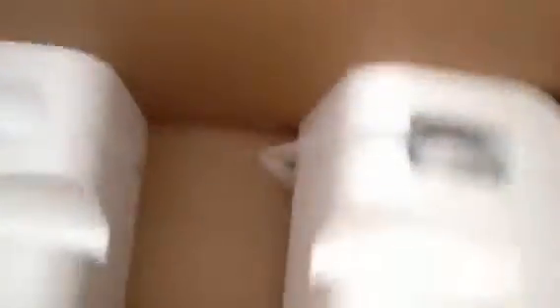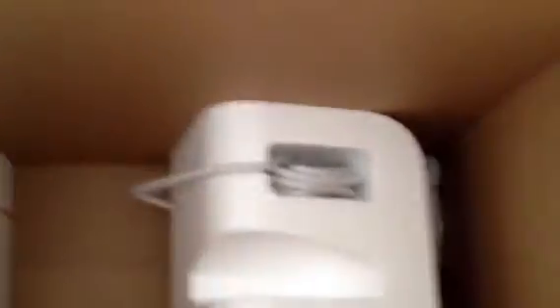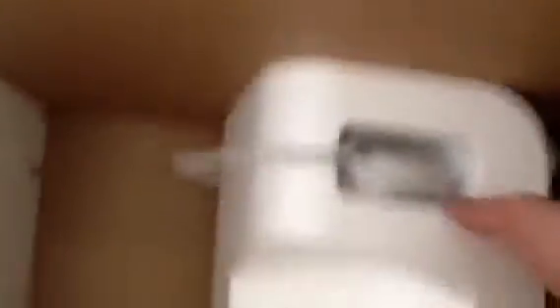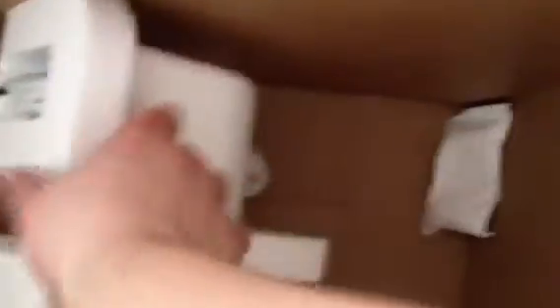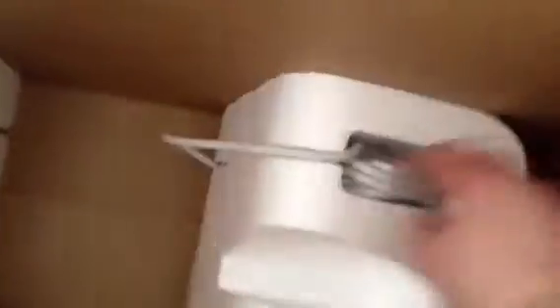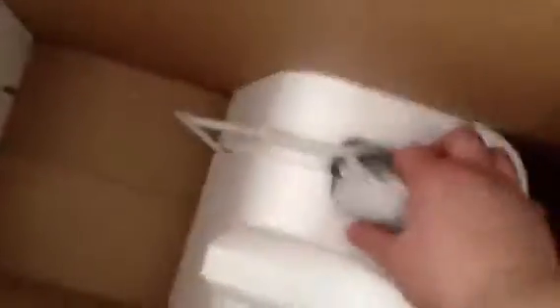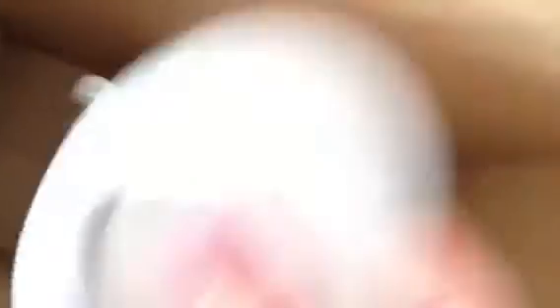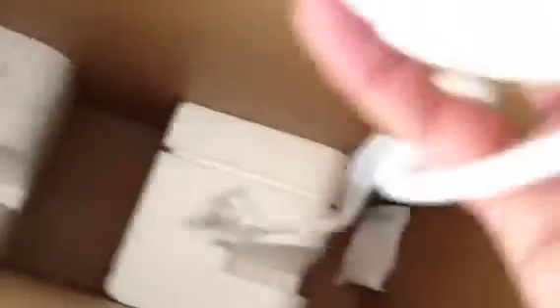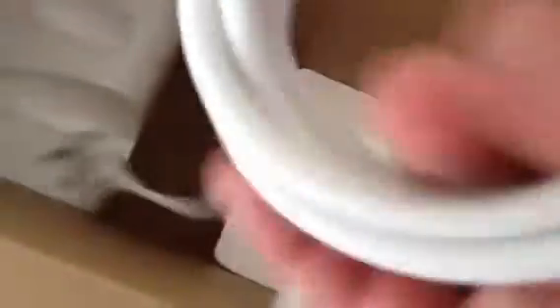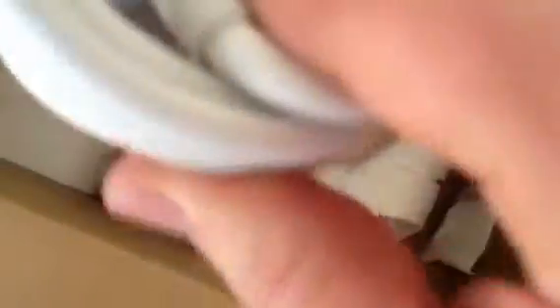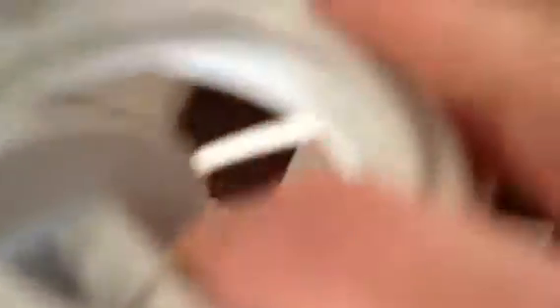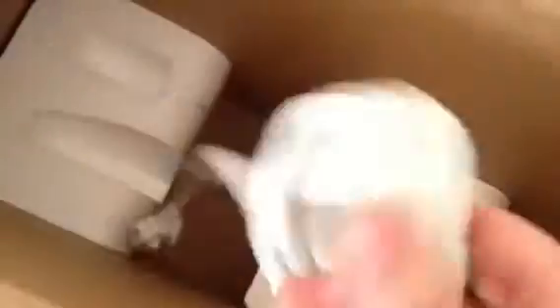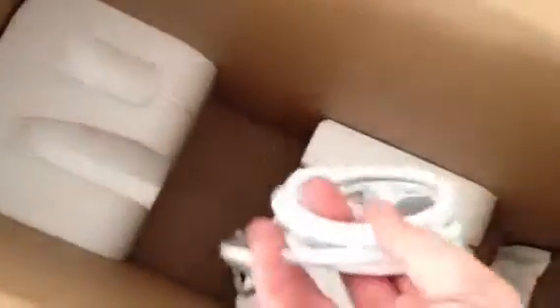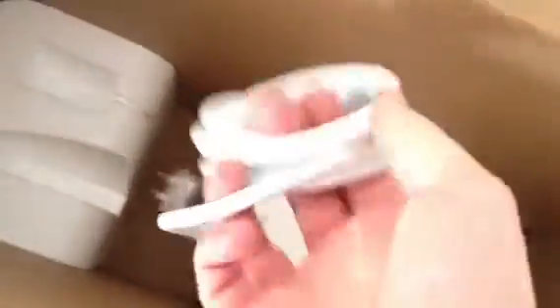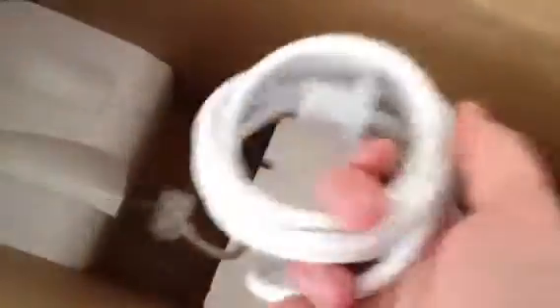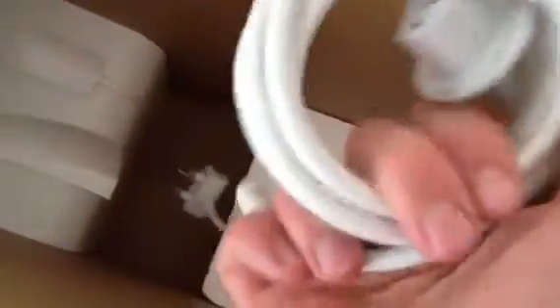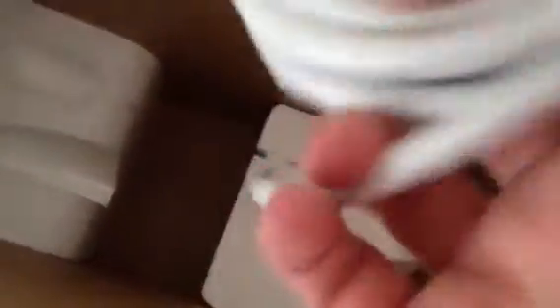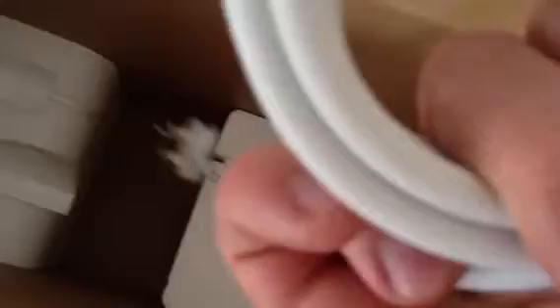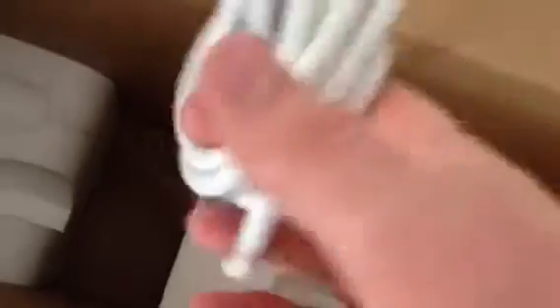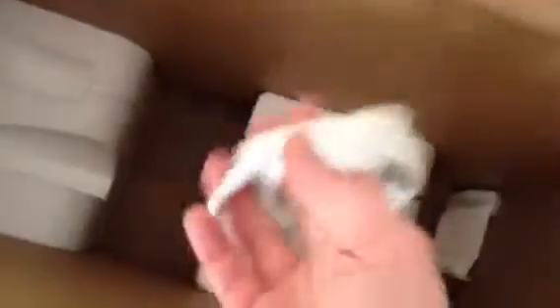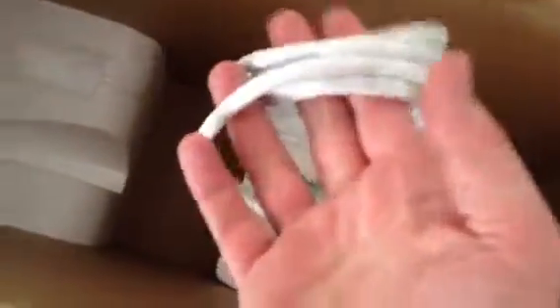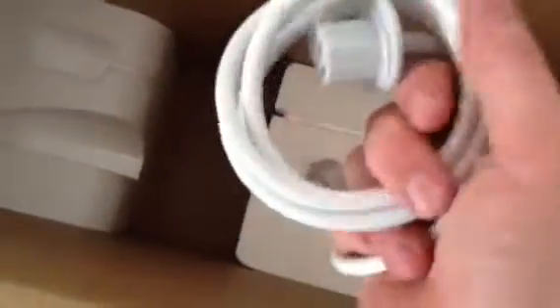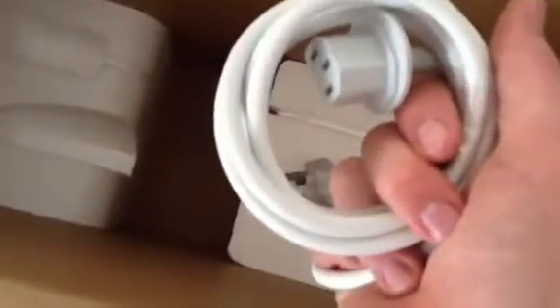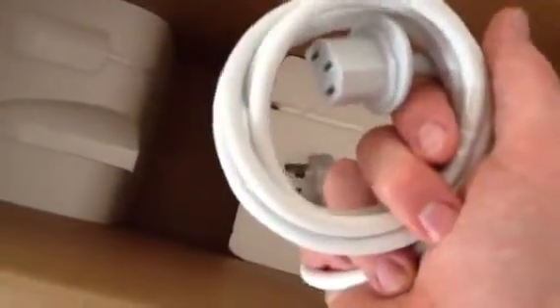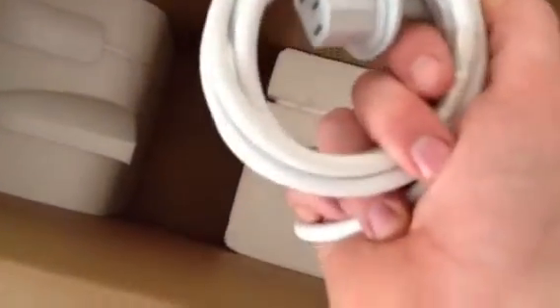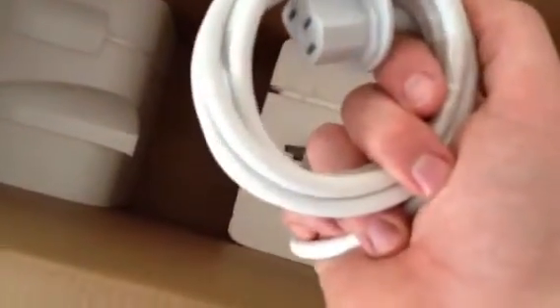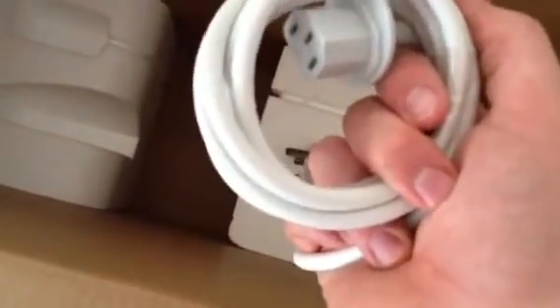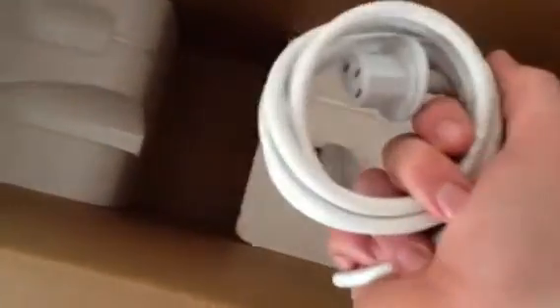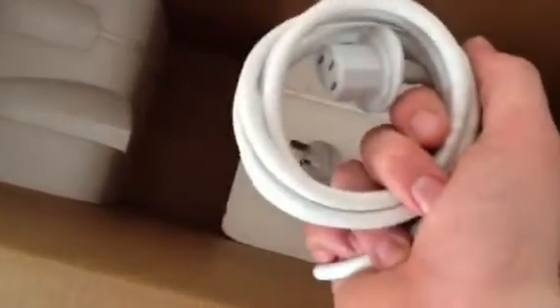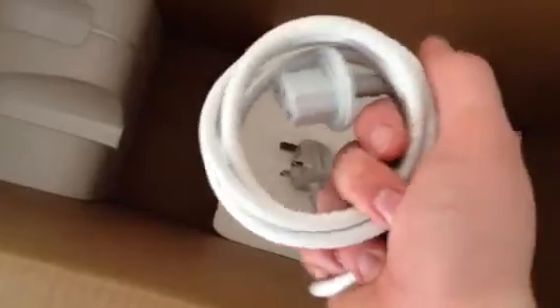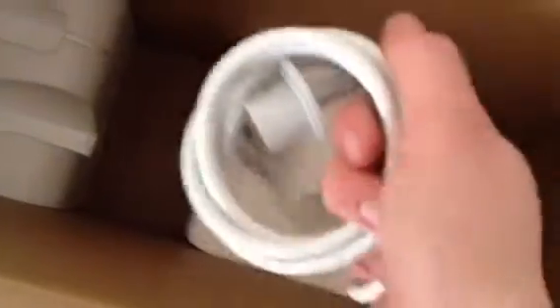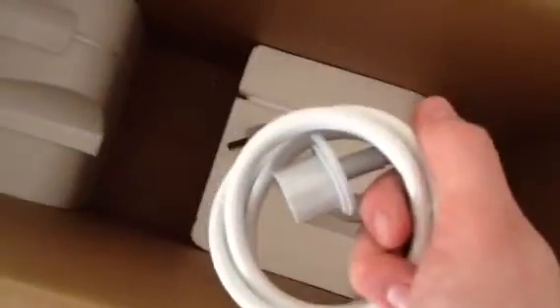Now in here we just have the power cable itself going to the back, which once it's up and running — obviously once I get the camera stable — I'll be able to show you the interface. So that'll be in my next video.